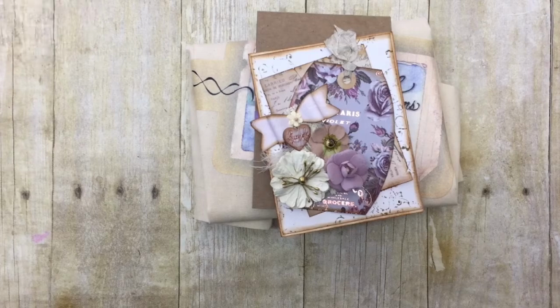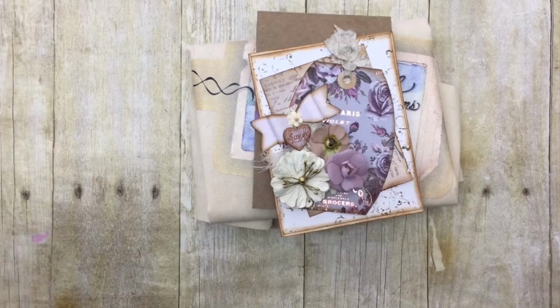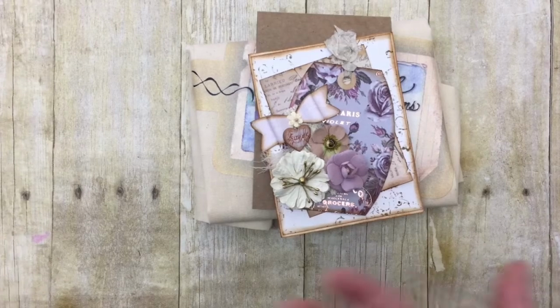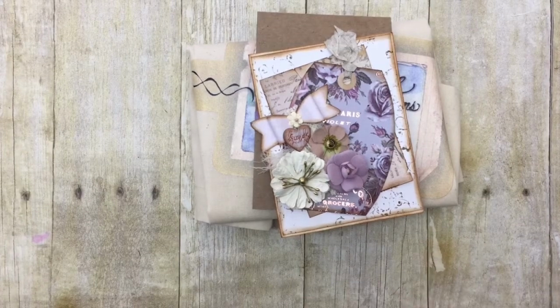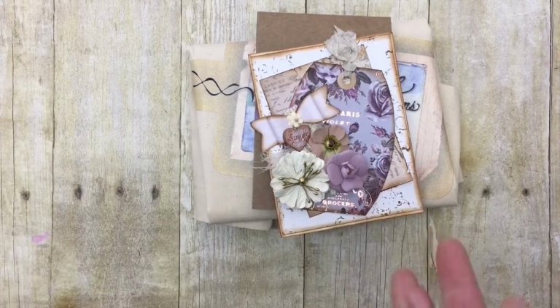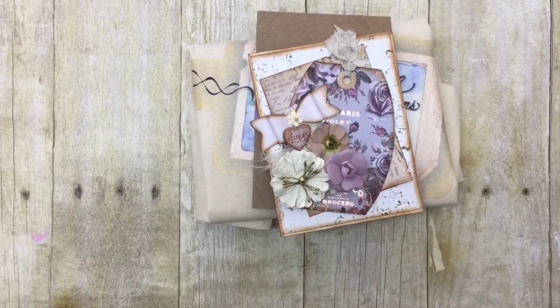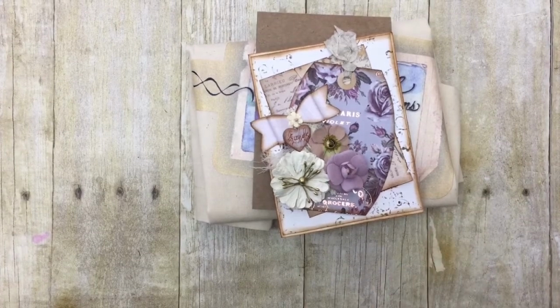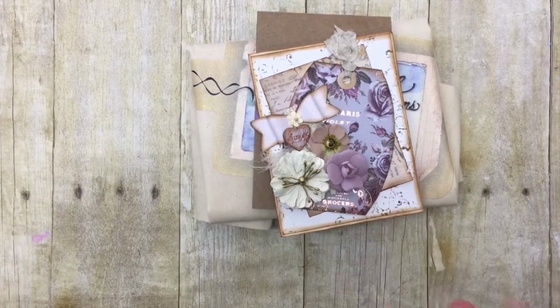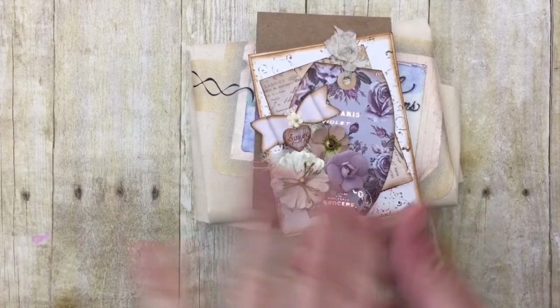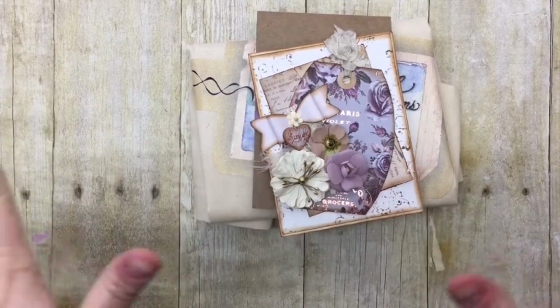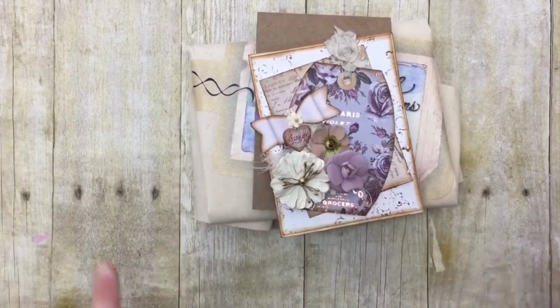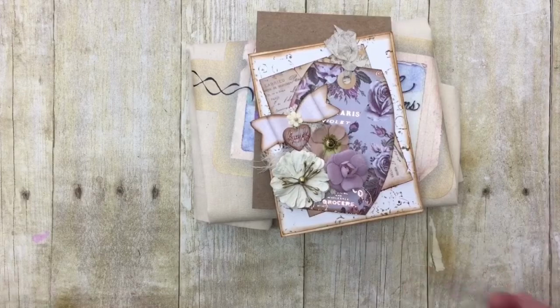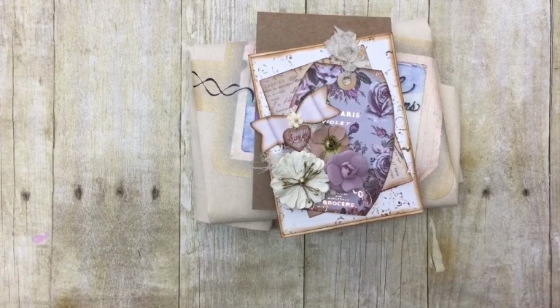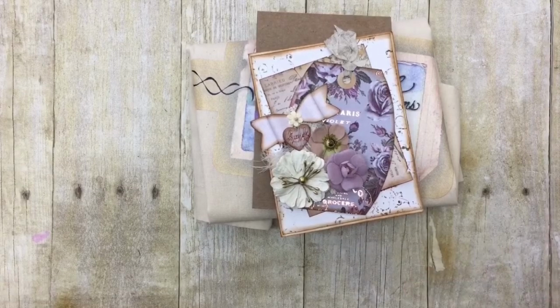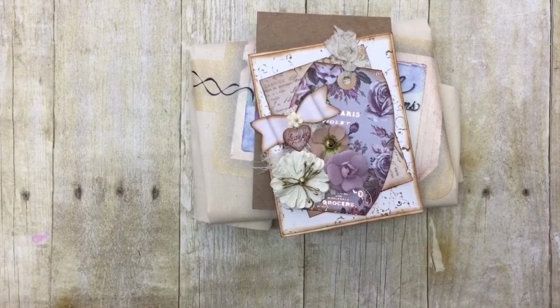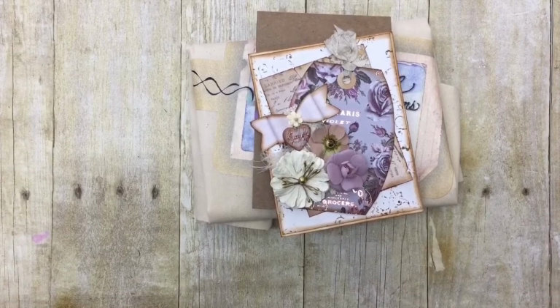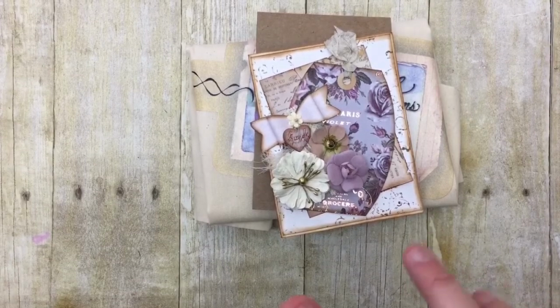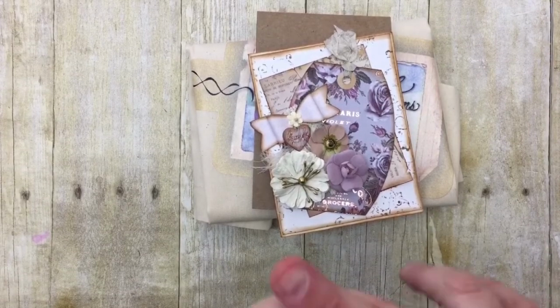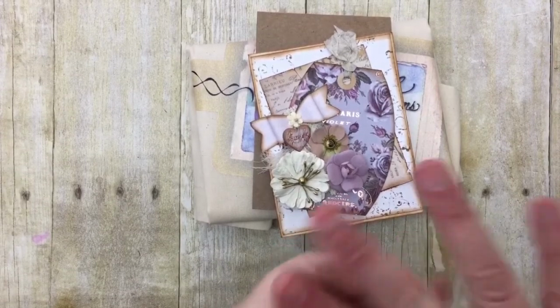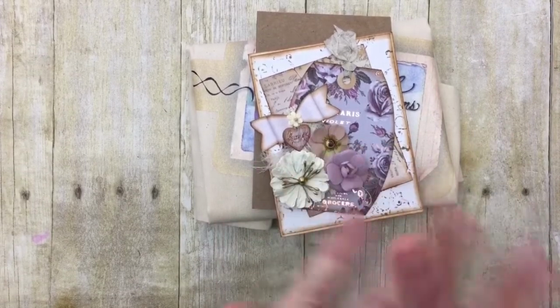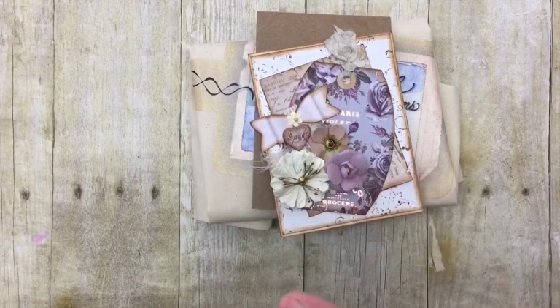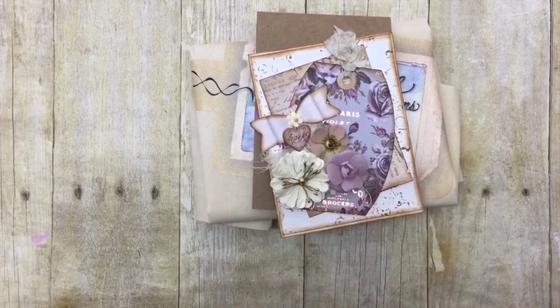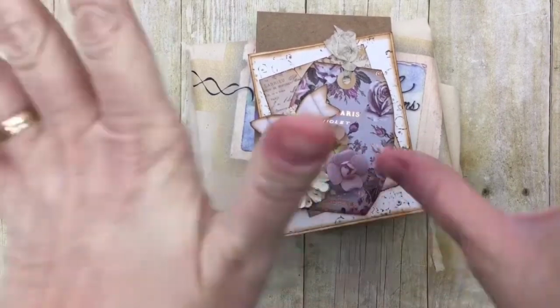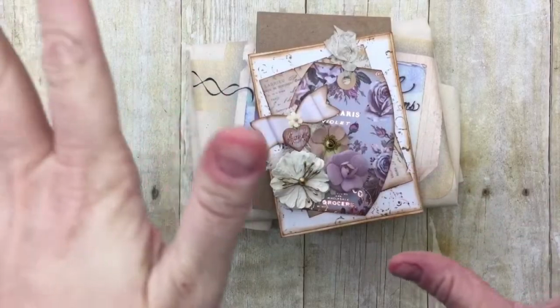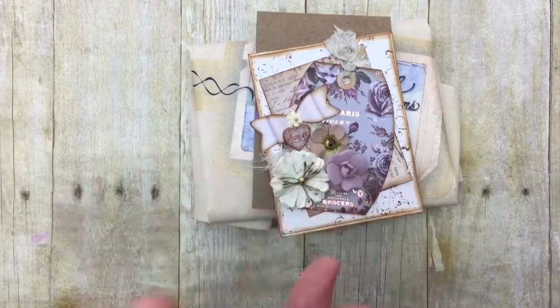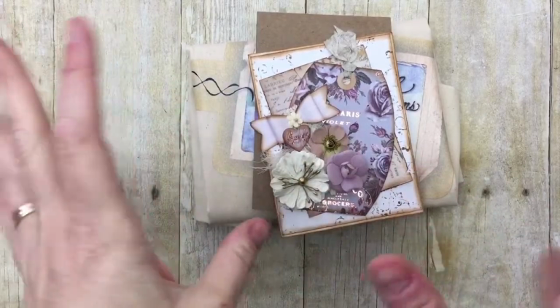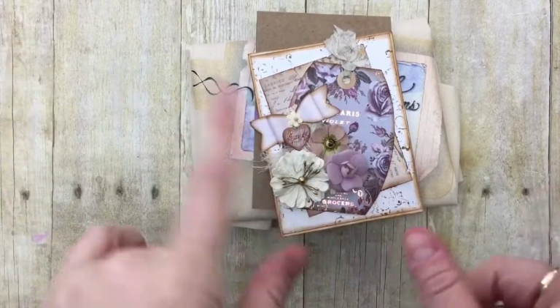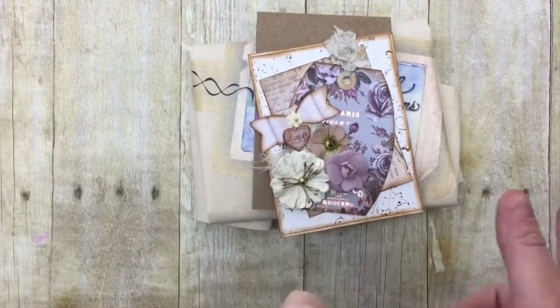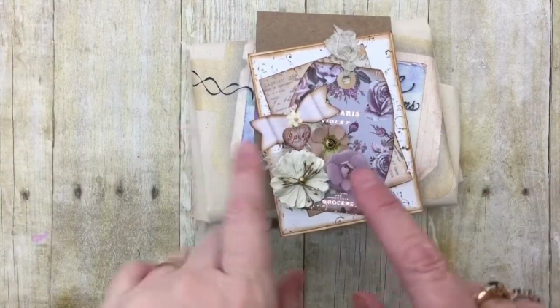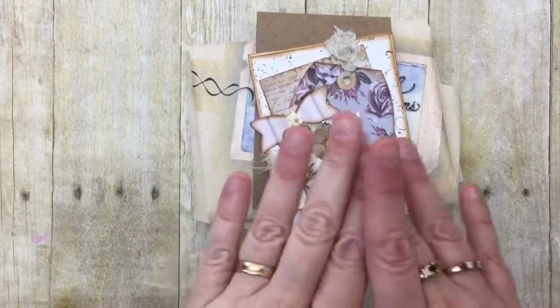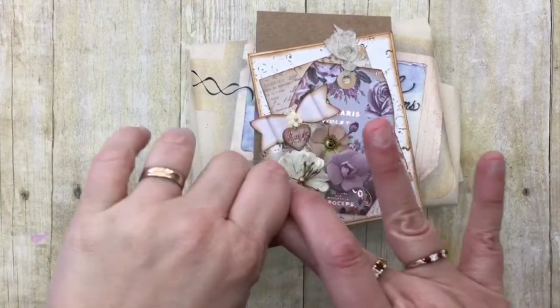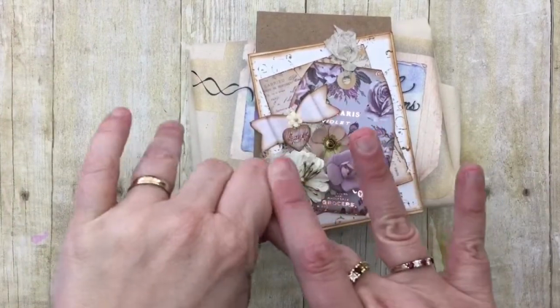Hey y'all, it's Leslie and I'm here with a Happy Meal. This is from Connie Hellsher and I will link her YouTube channel below. She has amazing ideas. She and I met on the design team for Genevieve Designs.